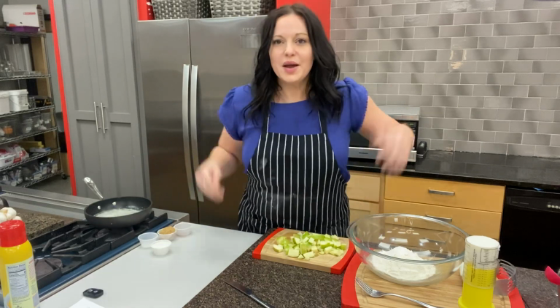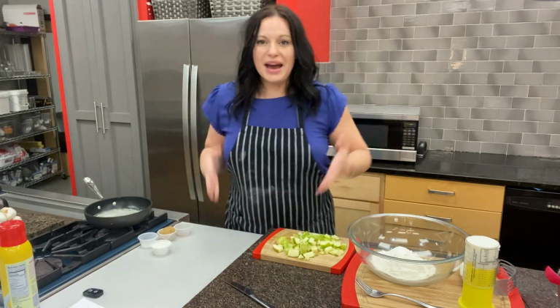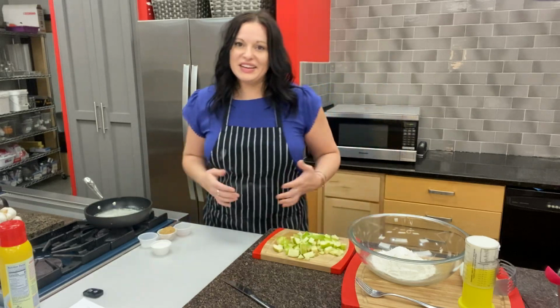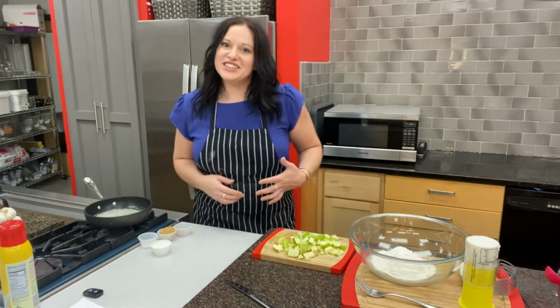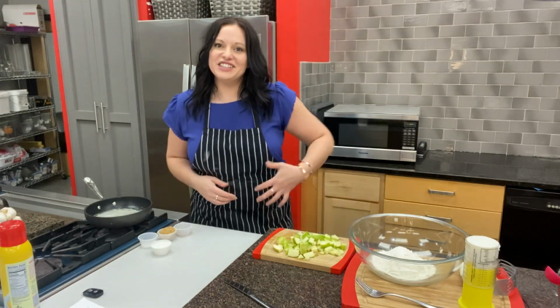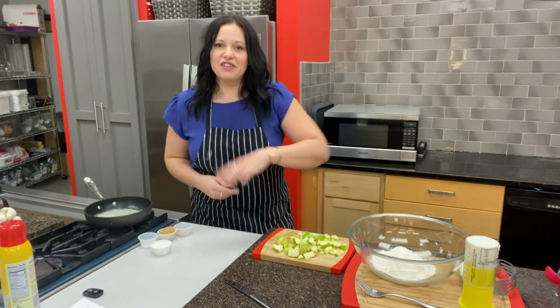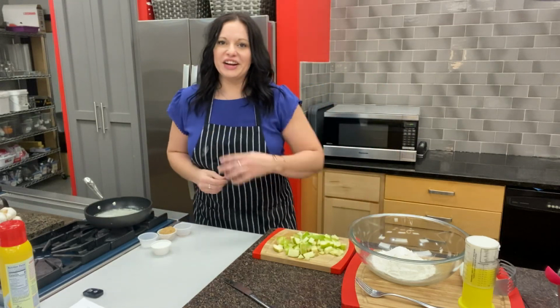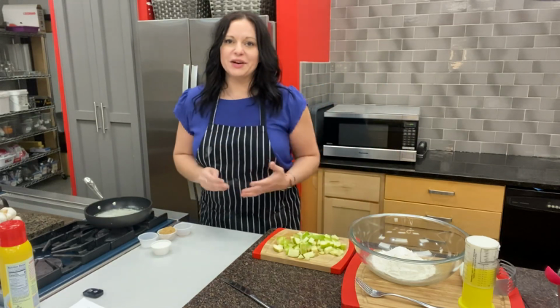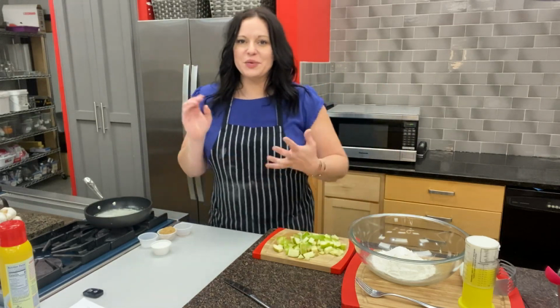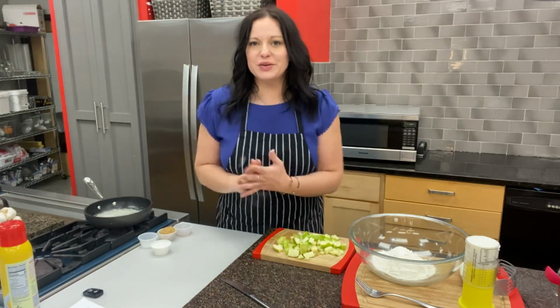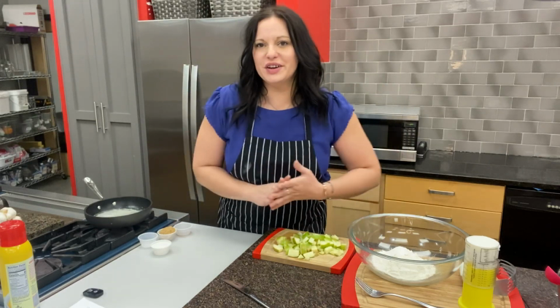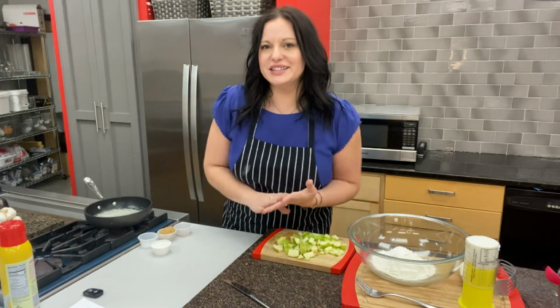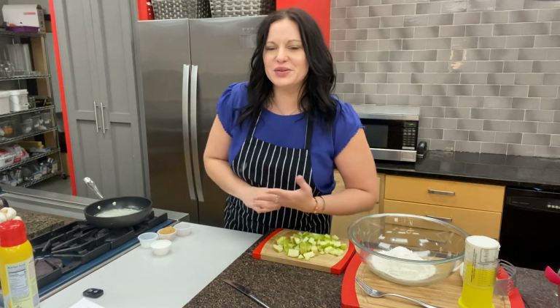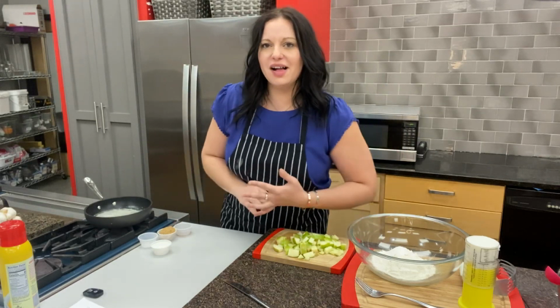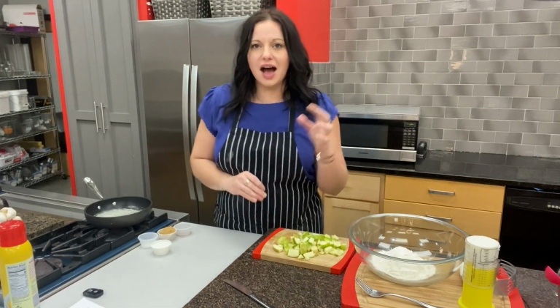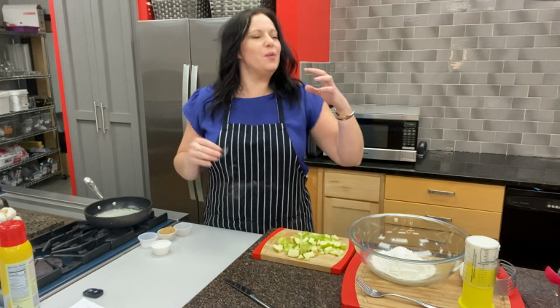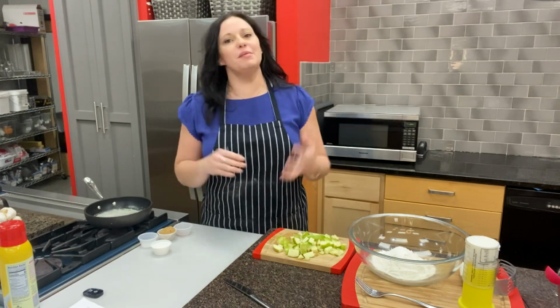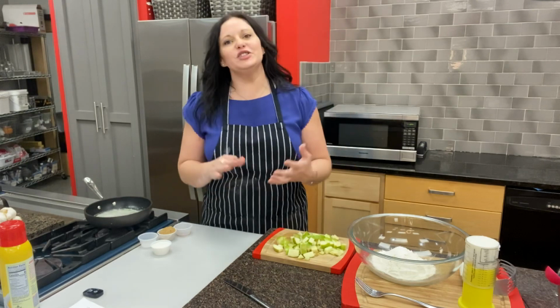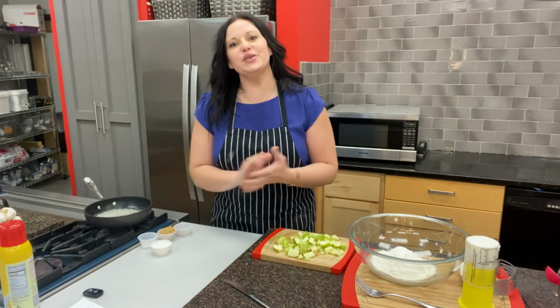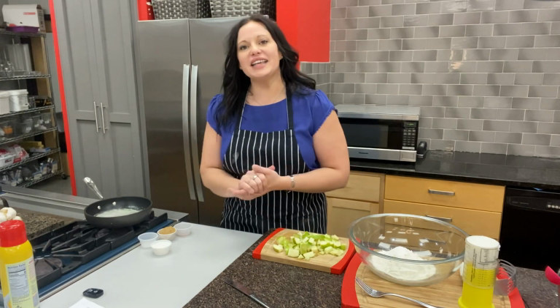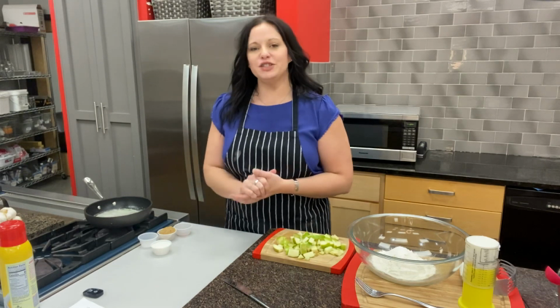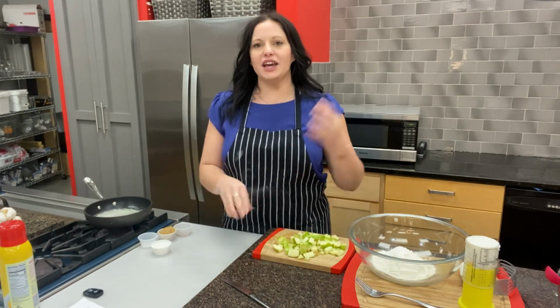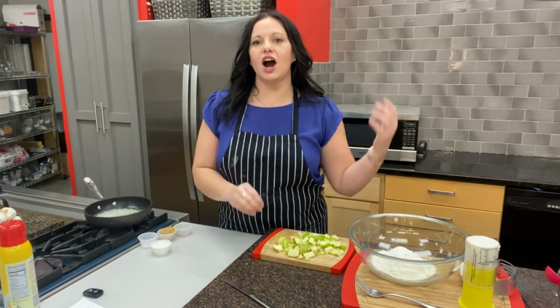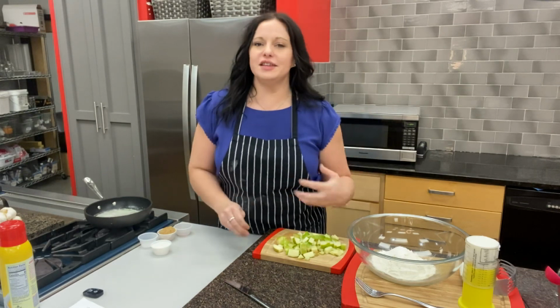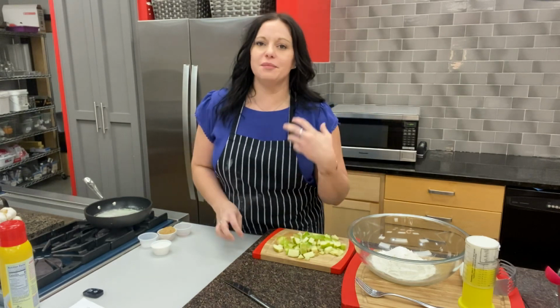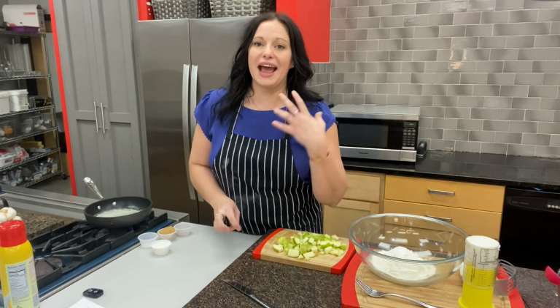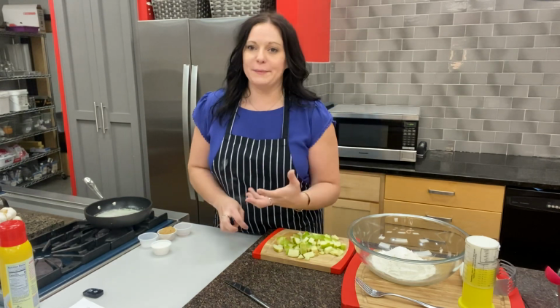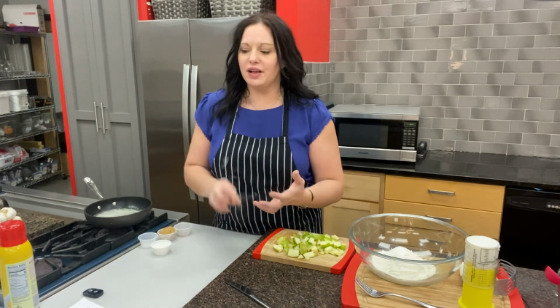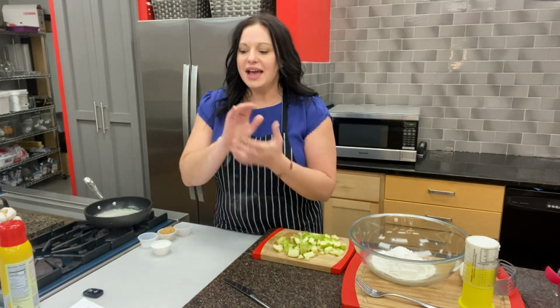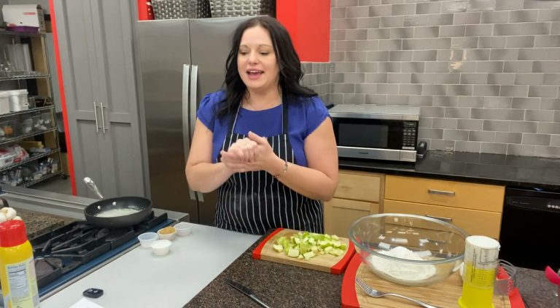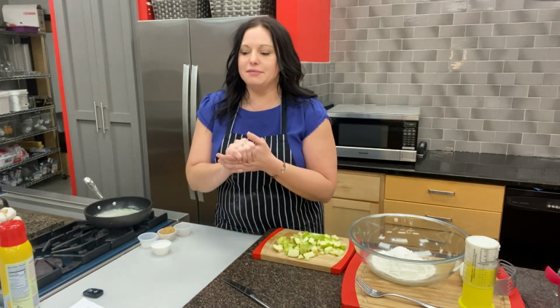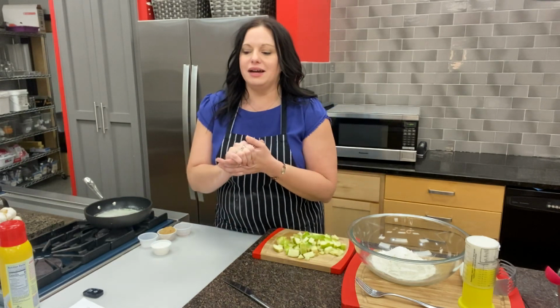Back in the kitchen, Chef Mary here with the Way Cool Cooking School. What I'm about to show you is how to make our cinnamon apple hand pies.